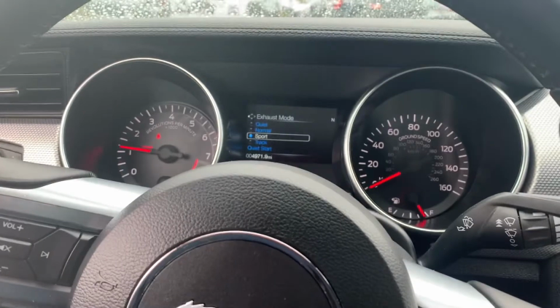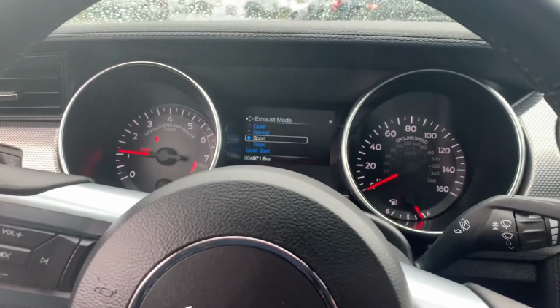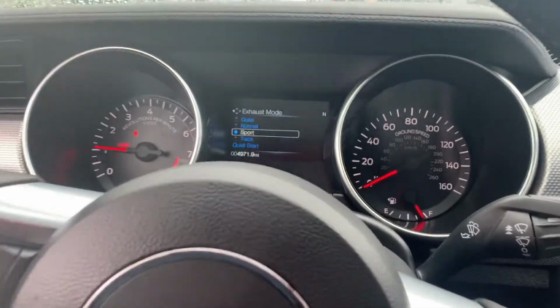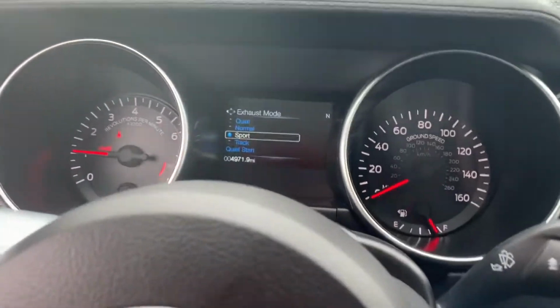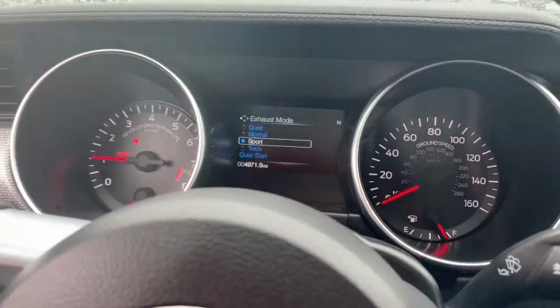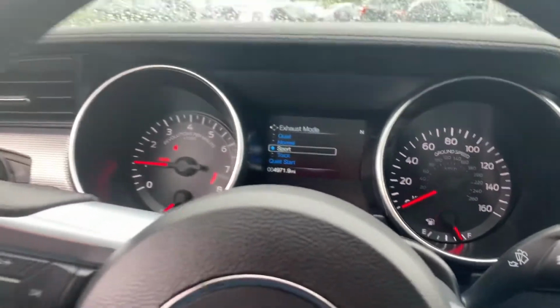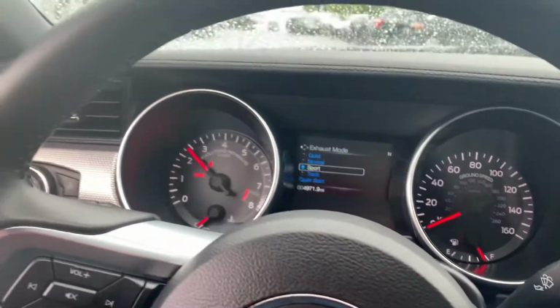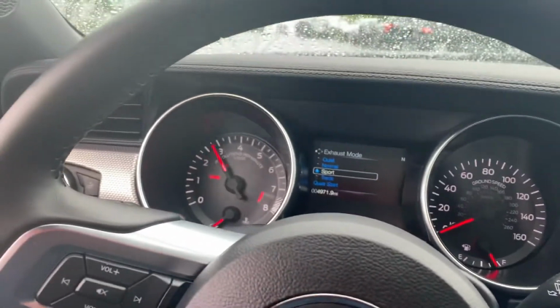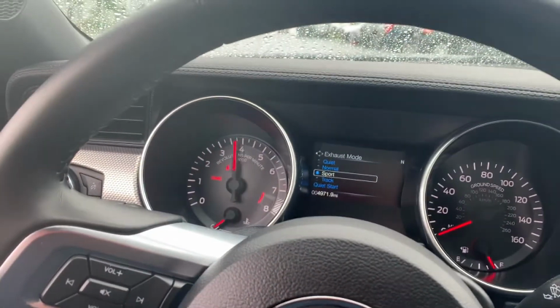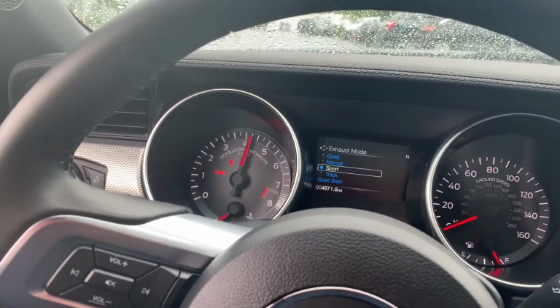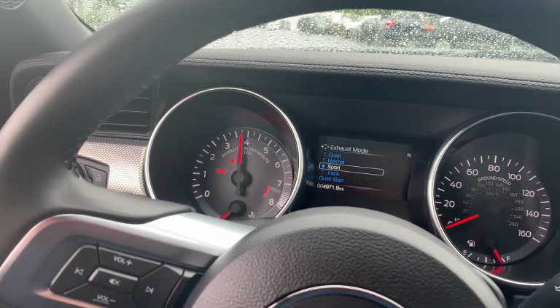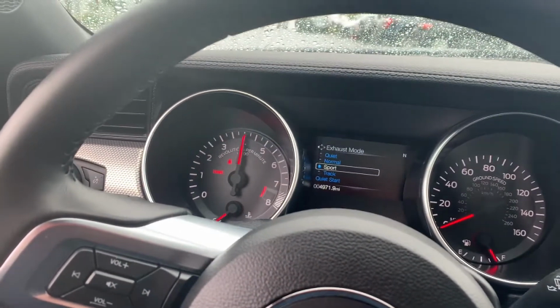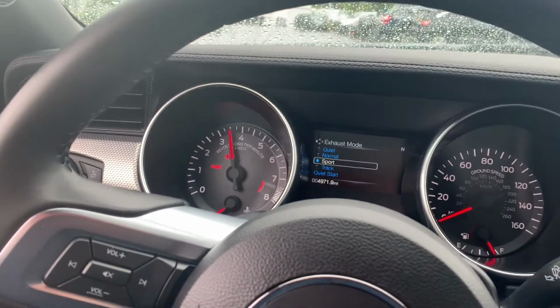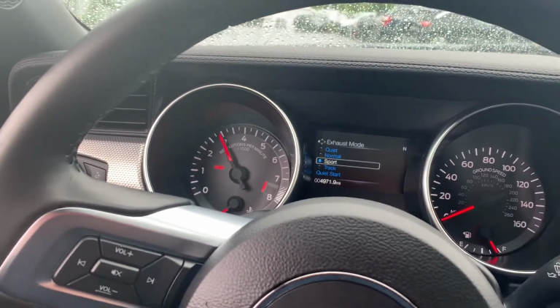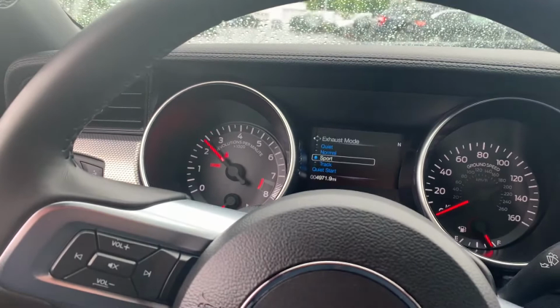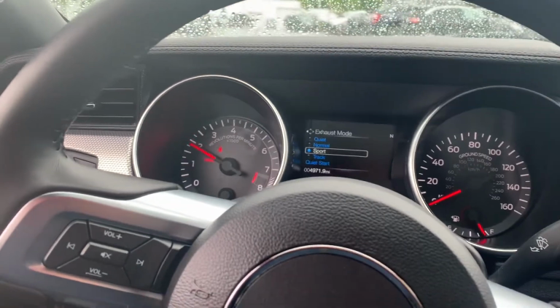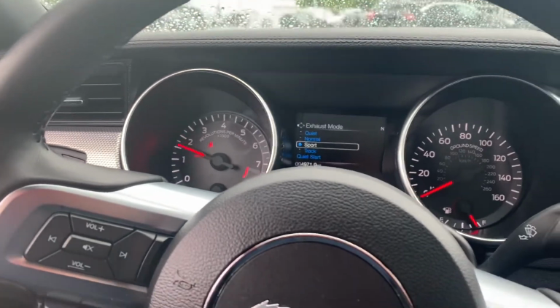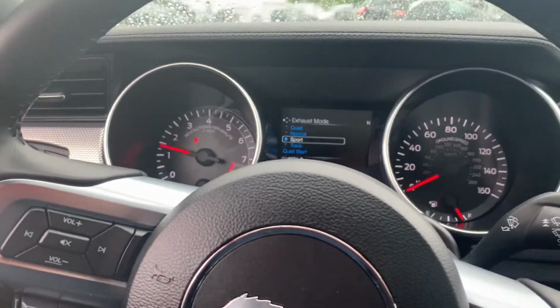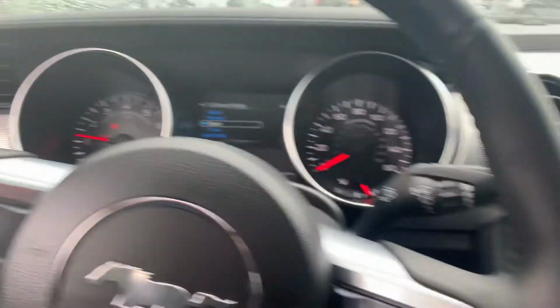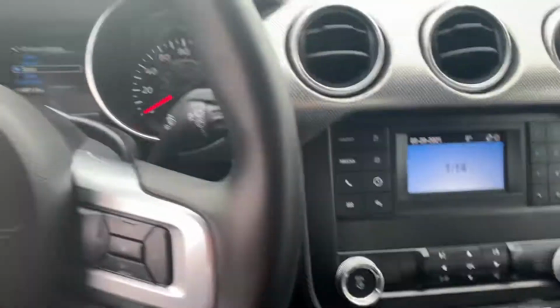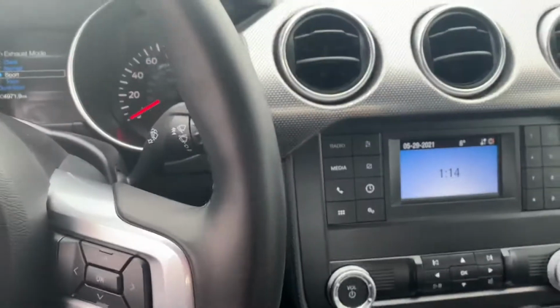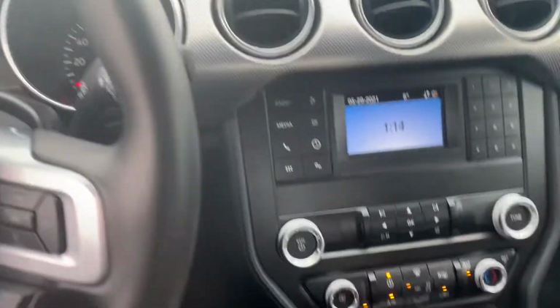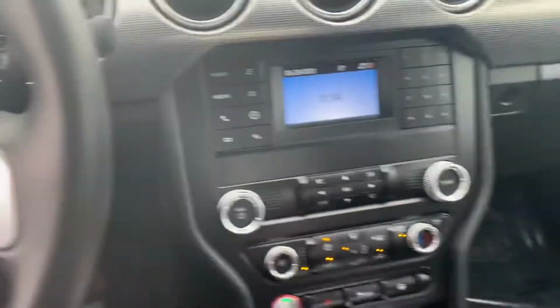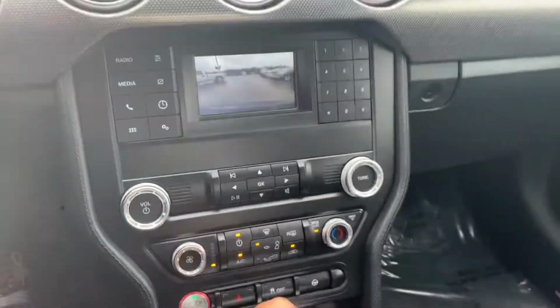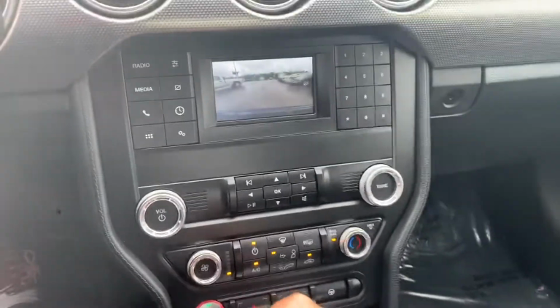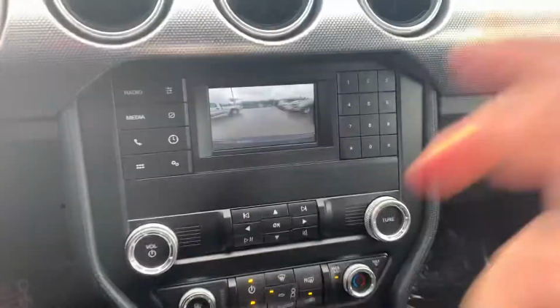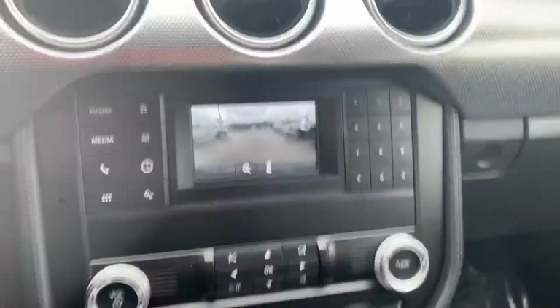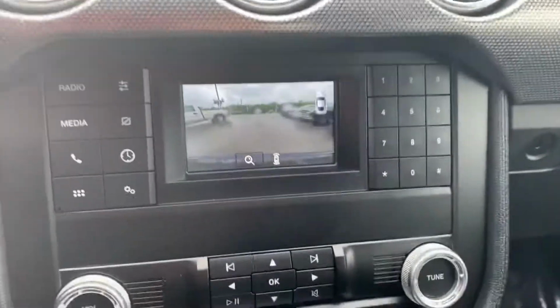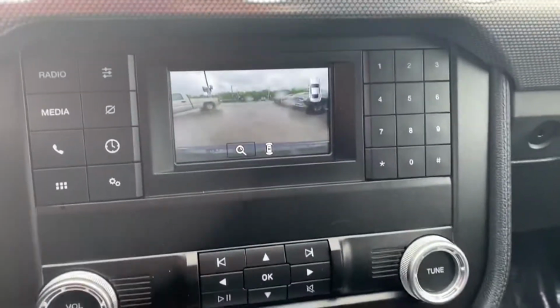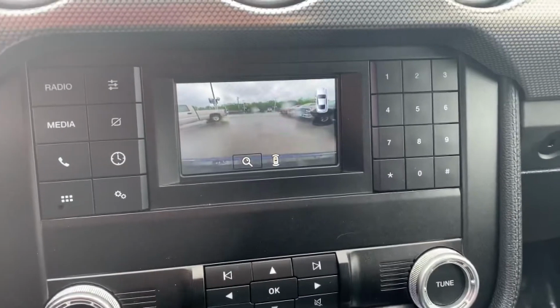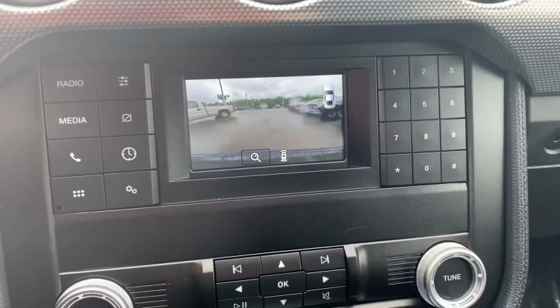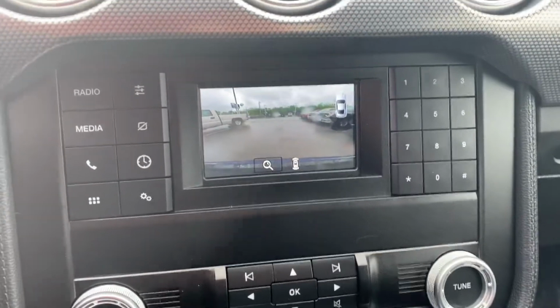The sport mode is where it's at. You get lots of pops and crackles, which is nice. It also does have a reverse camera, which is nice.